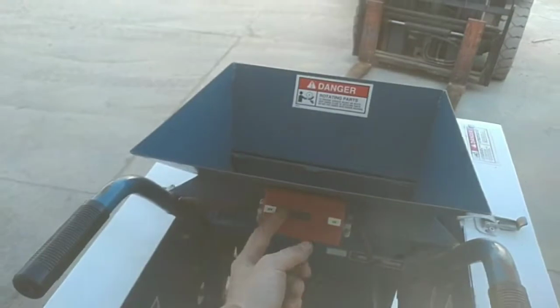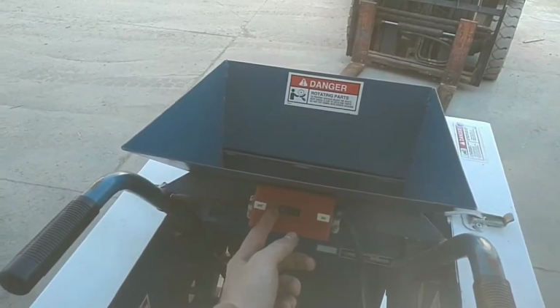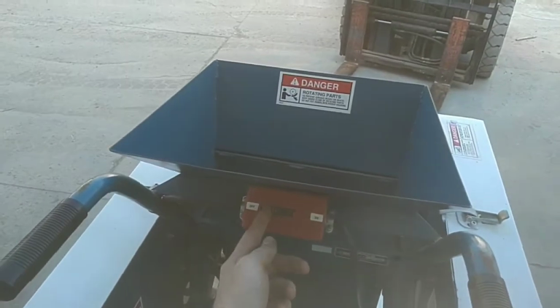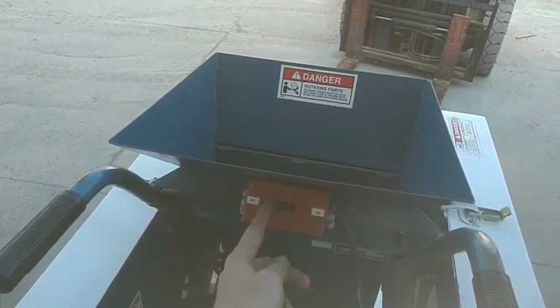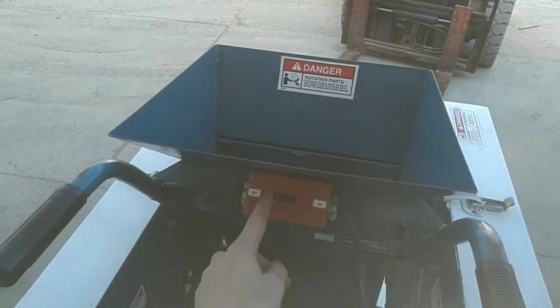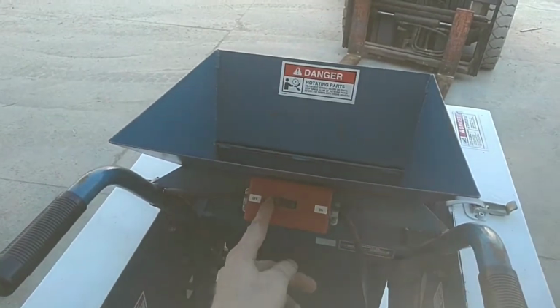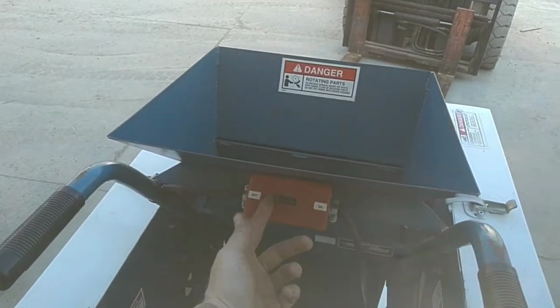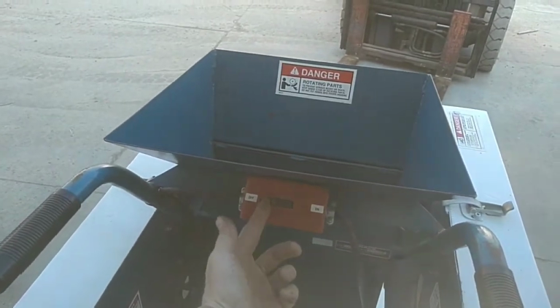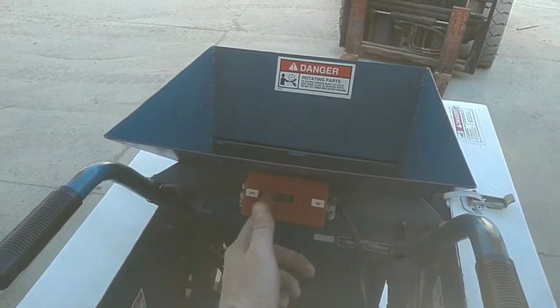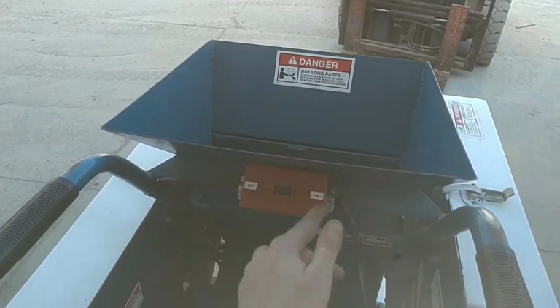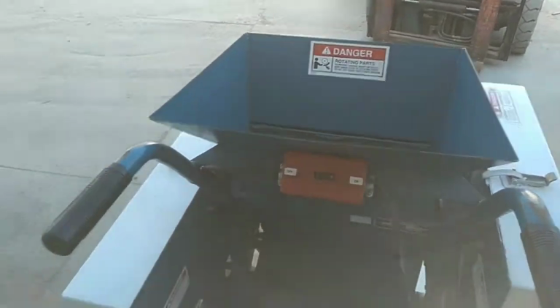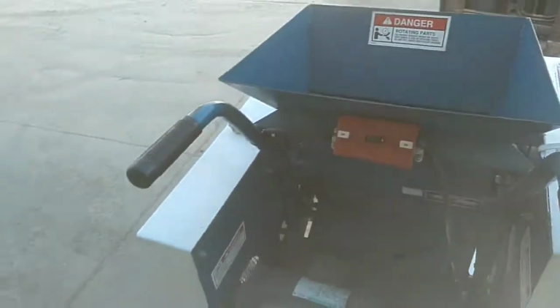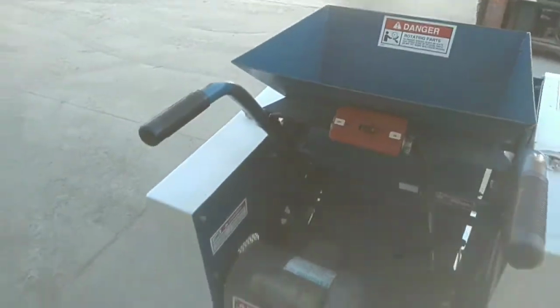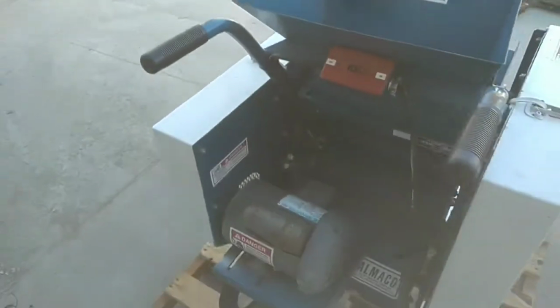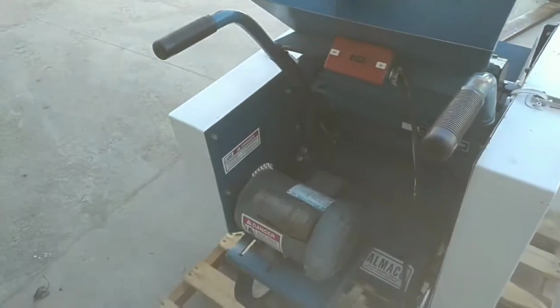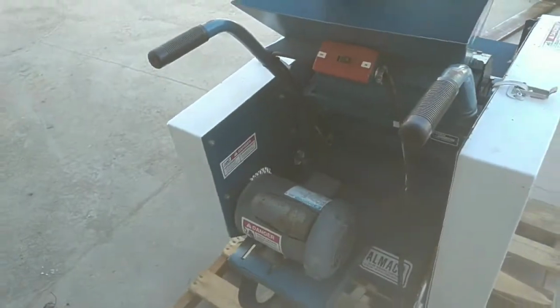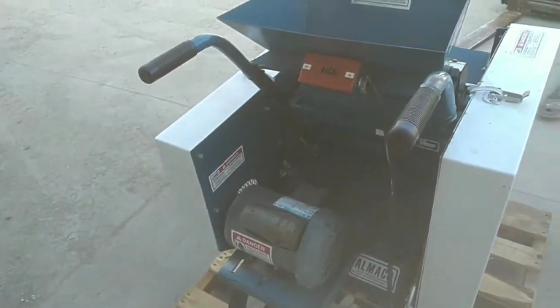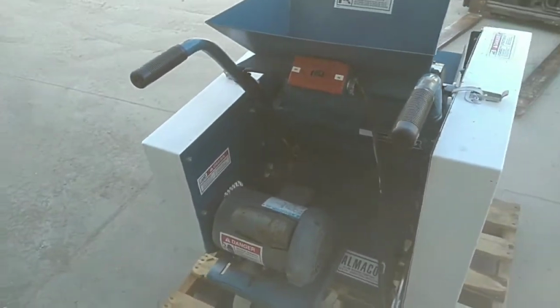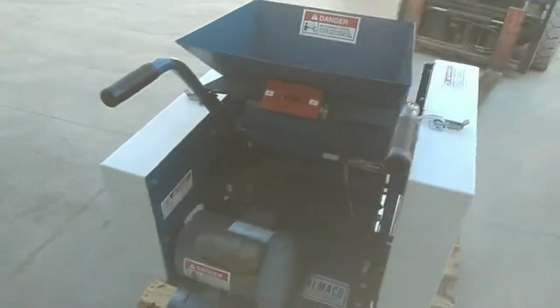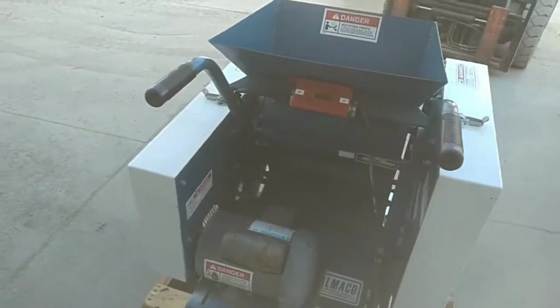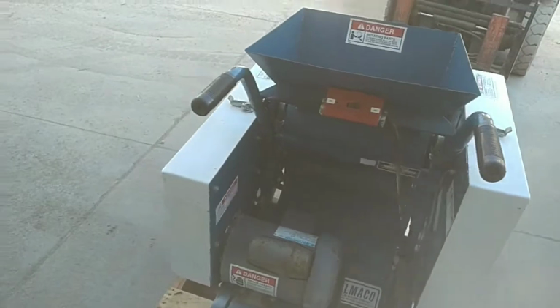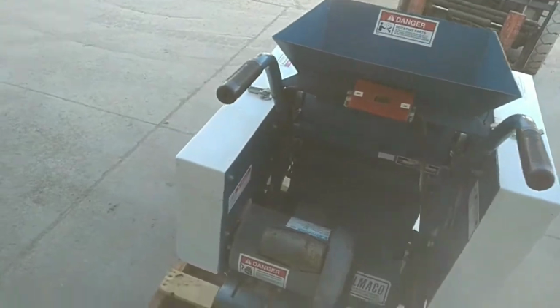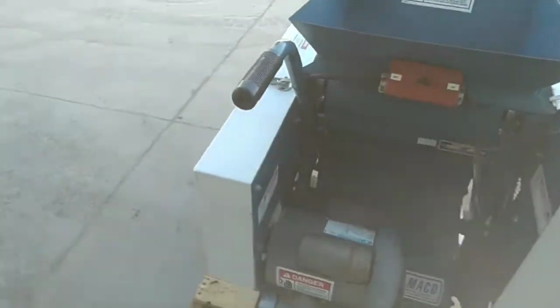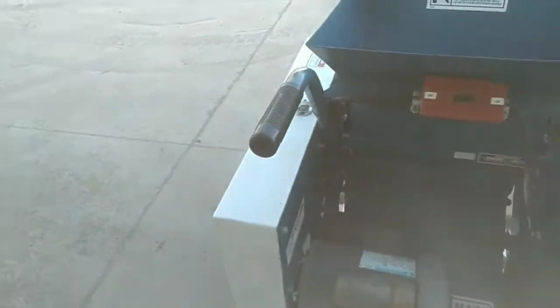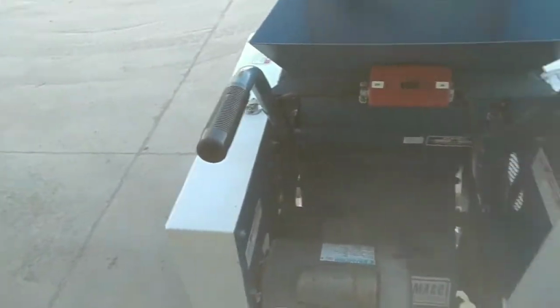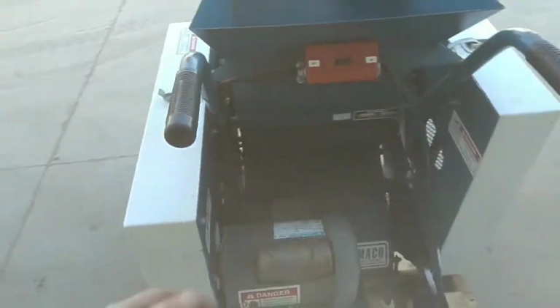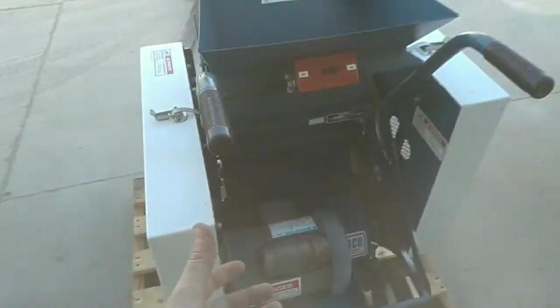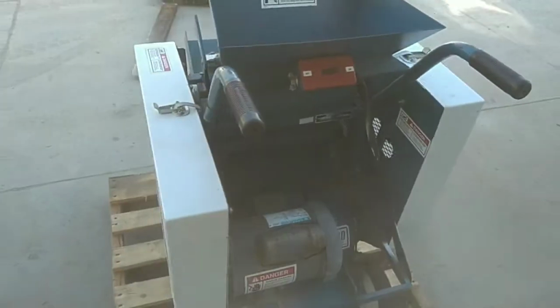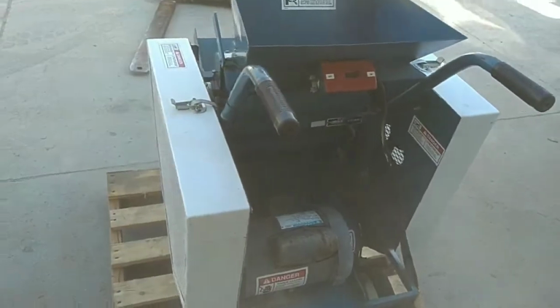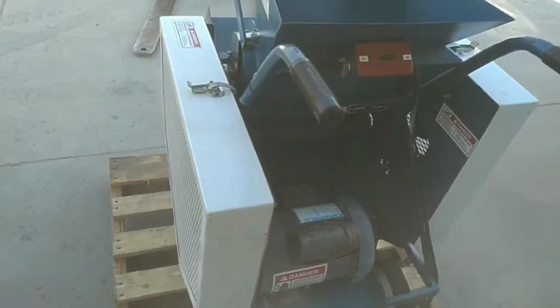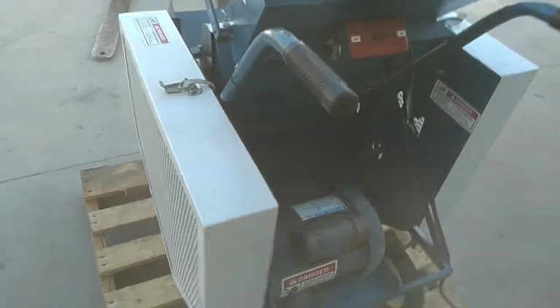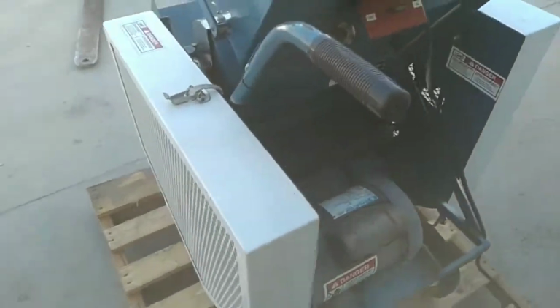It's going to fire right up here when I hit the switch. Starts right up, hums right along. The motor starts strong, runs strong.